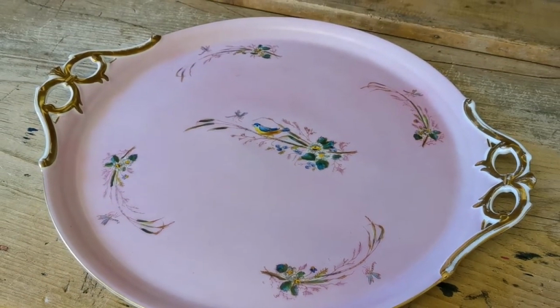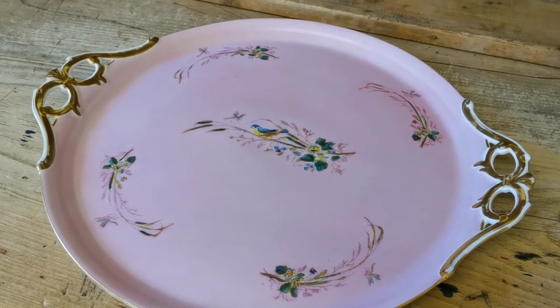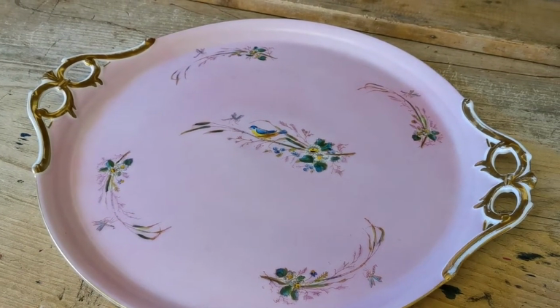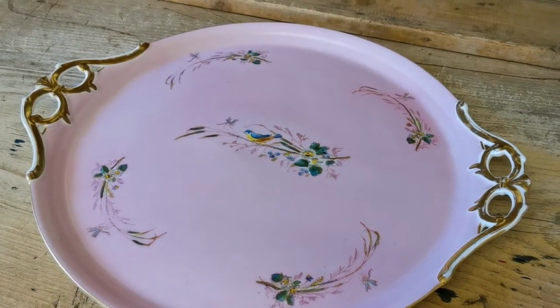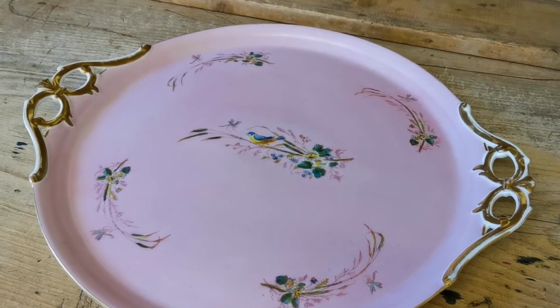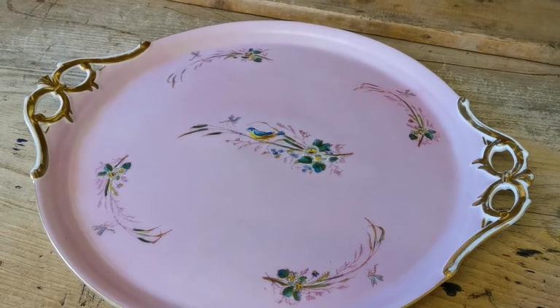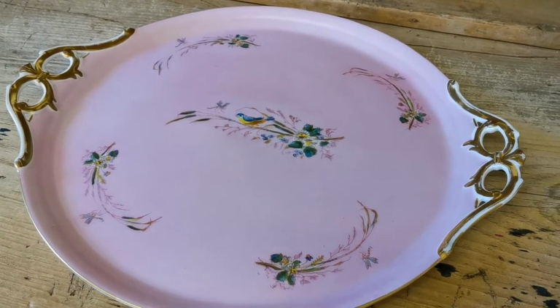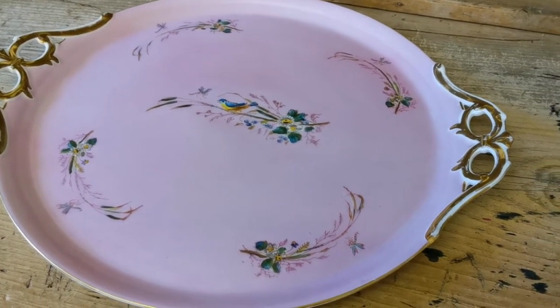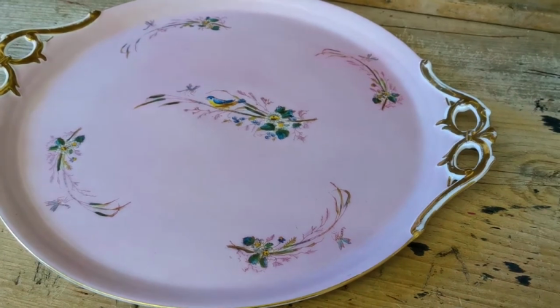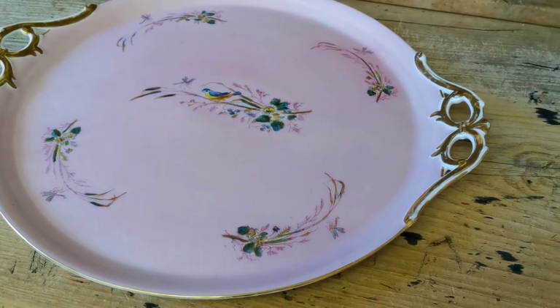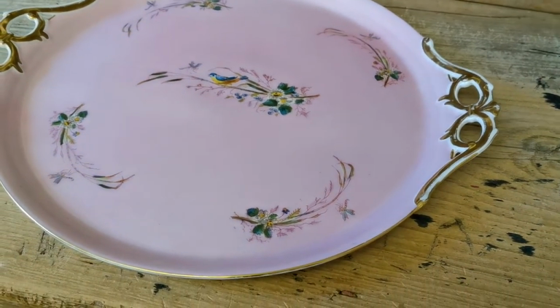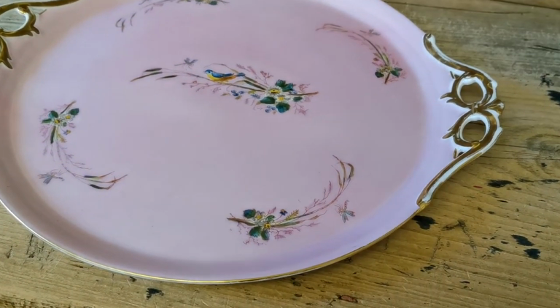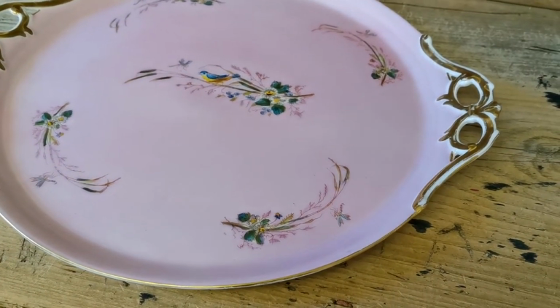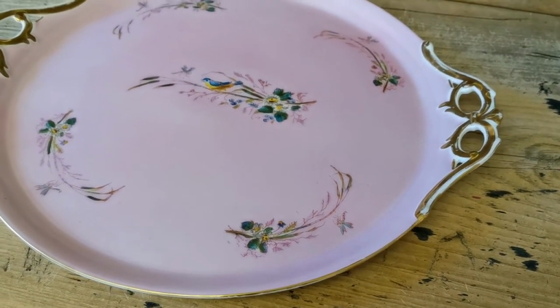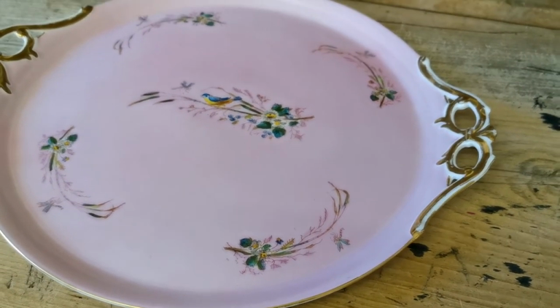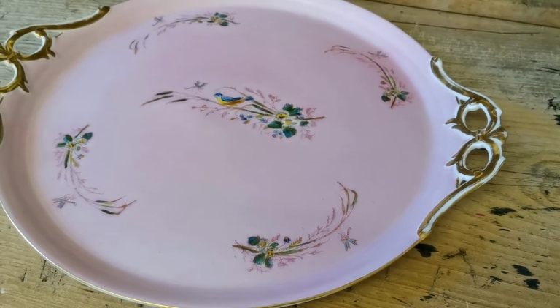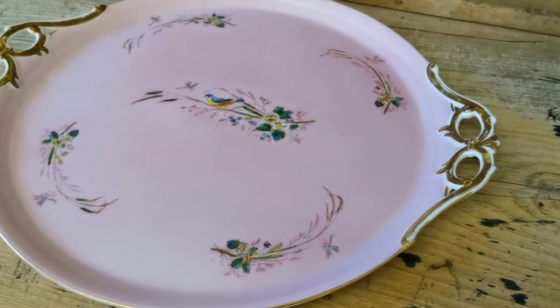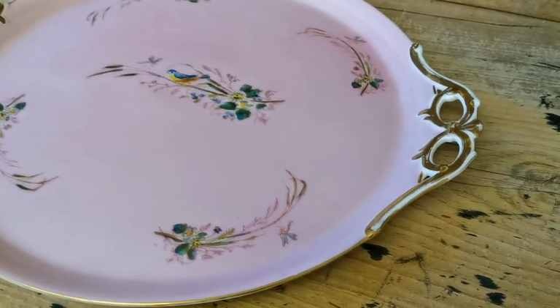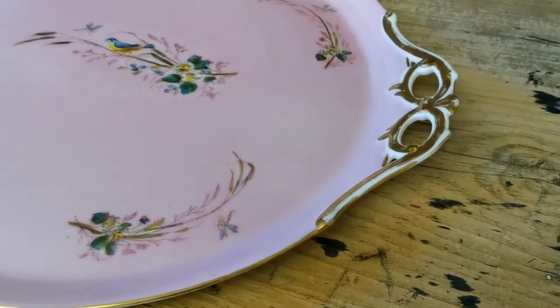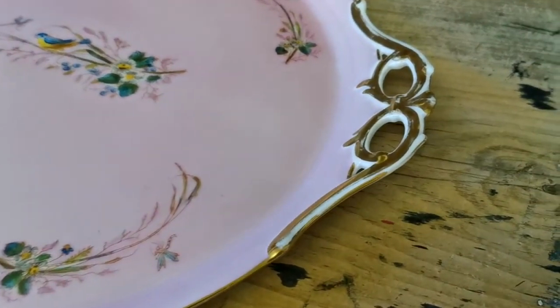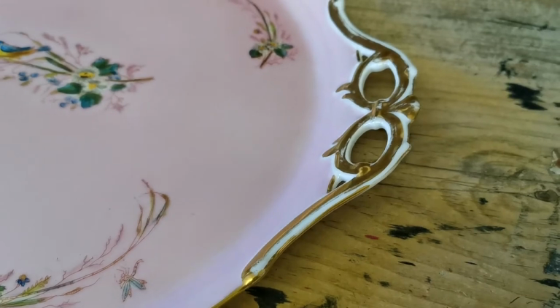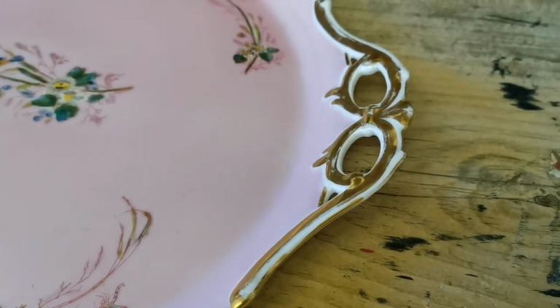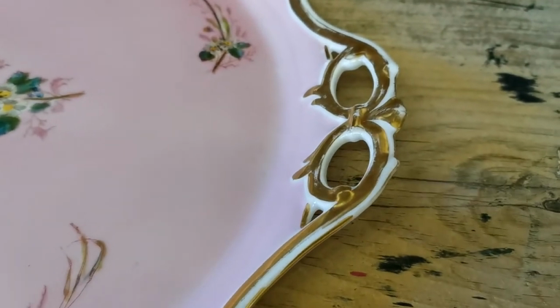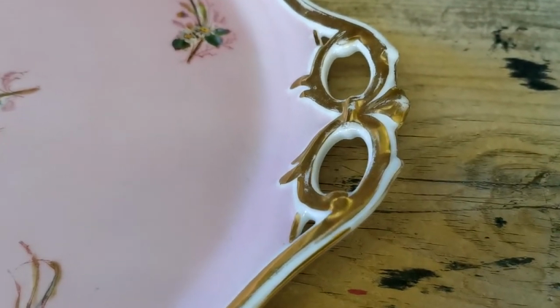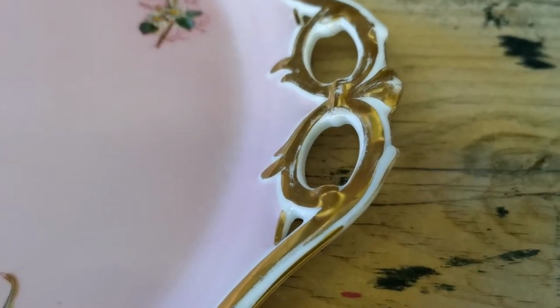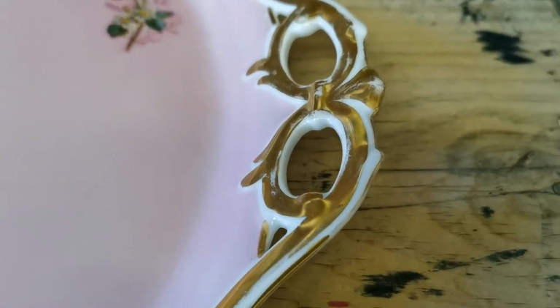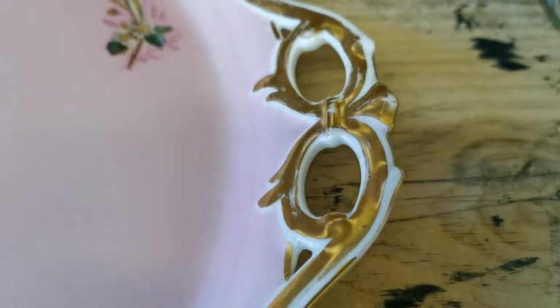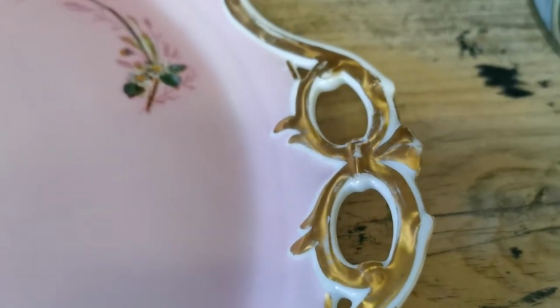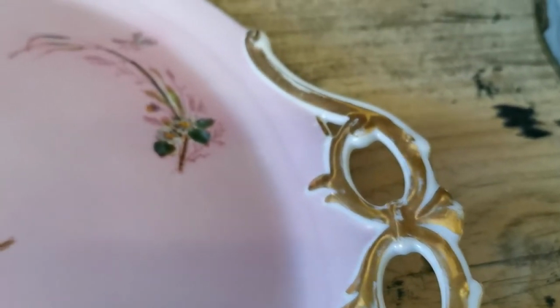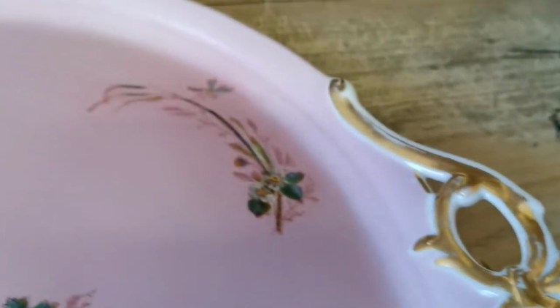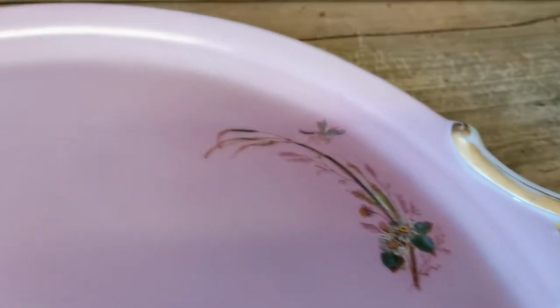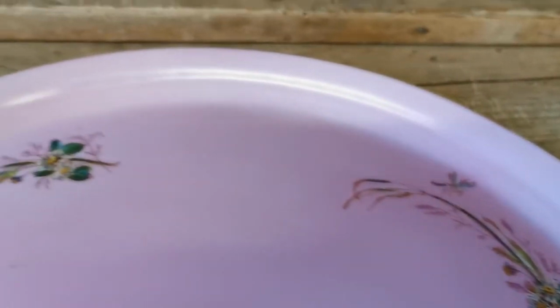Then you've got these four further floral motifs with dragonflies around the edge, and then these most glorious heavily gilded scroll ribbon handles.